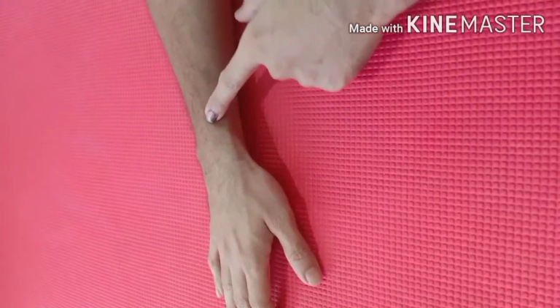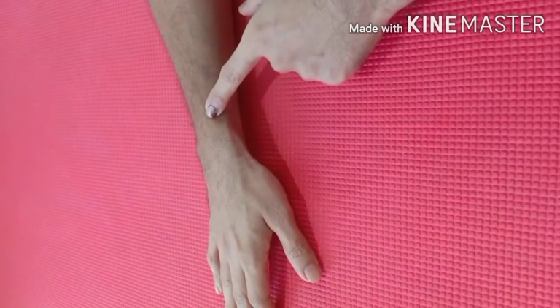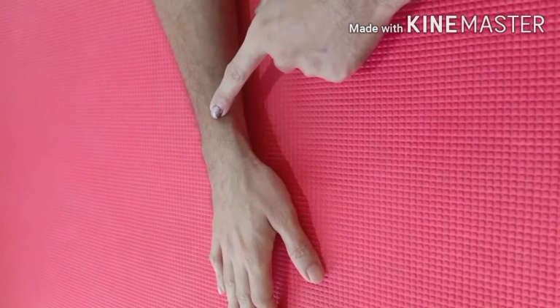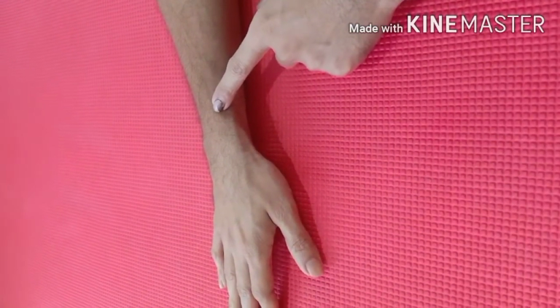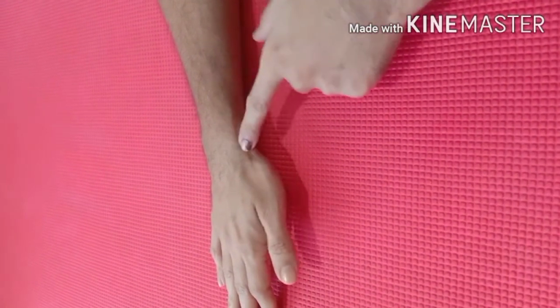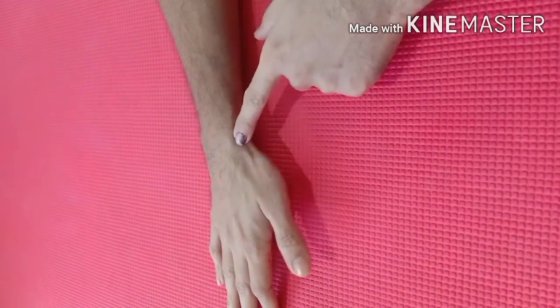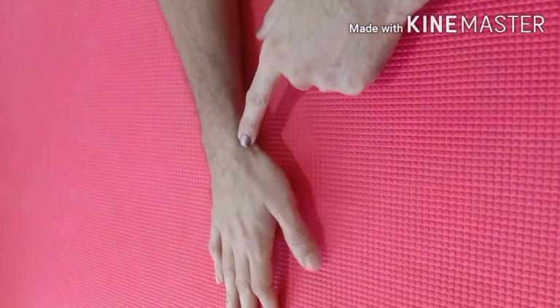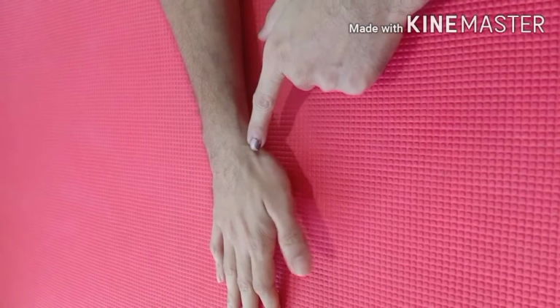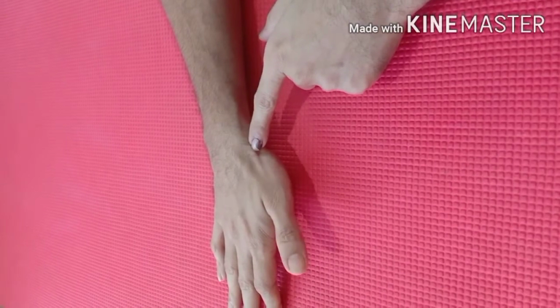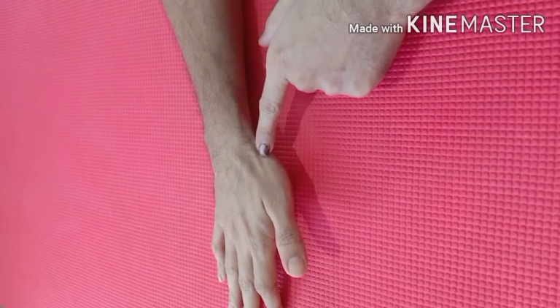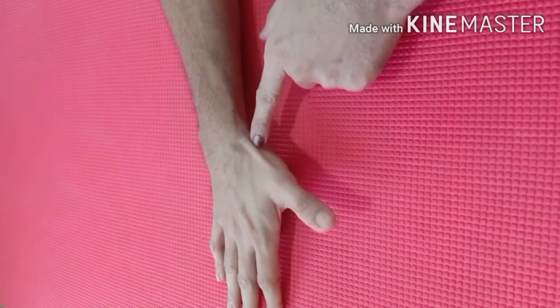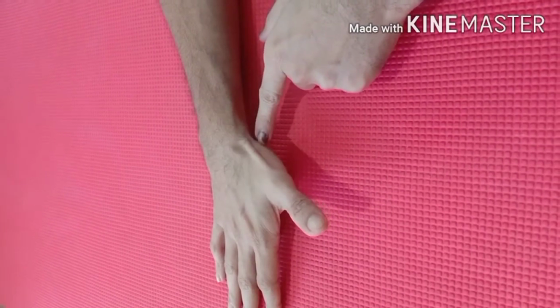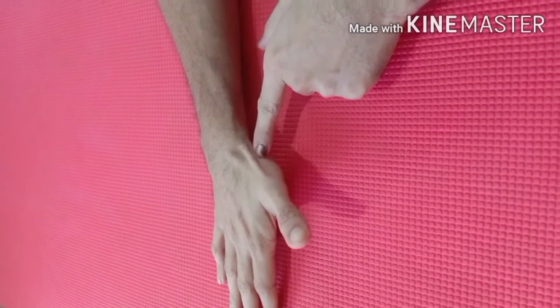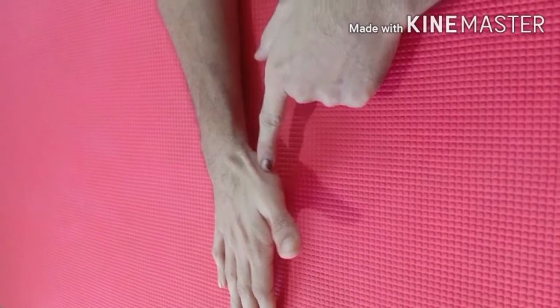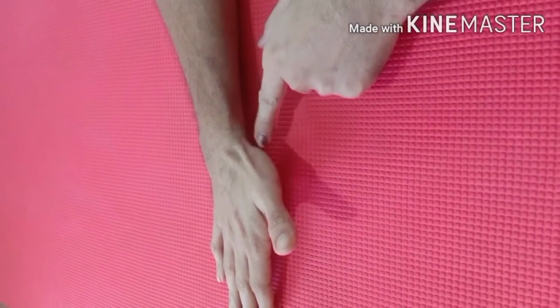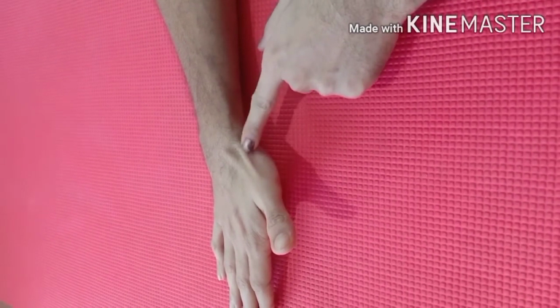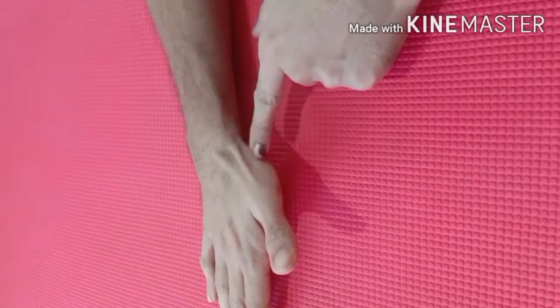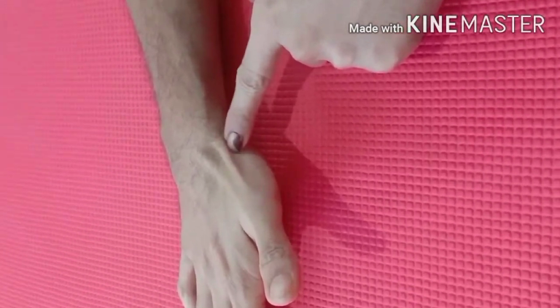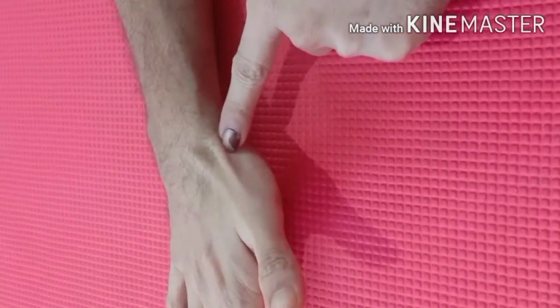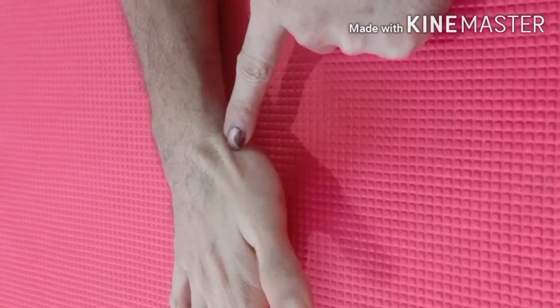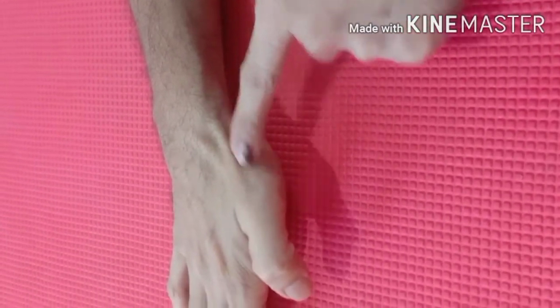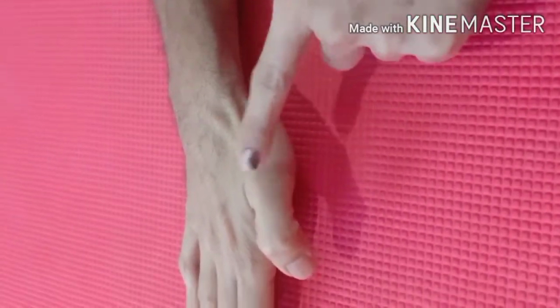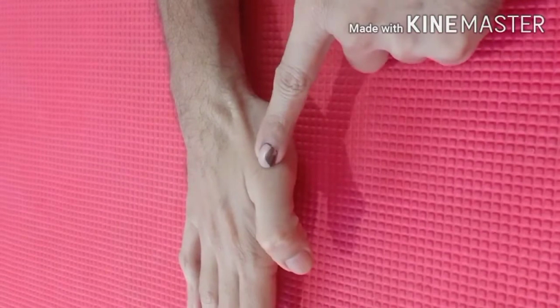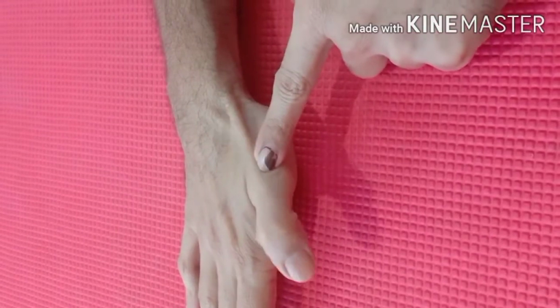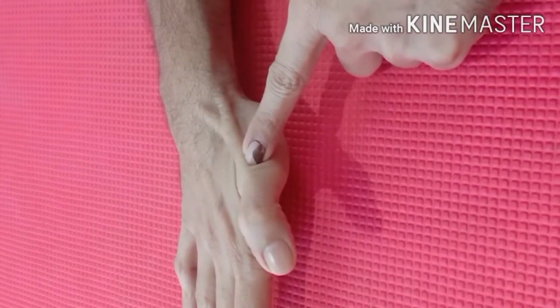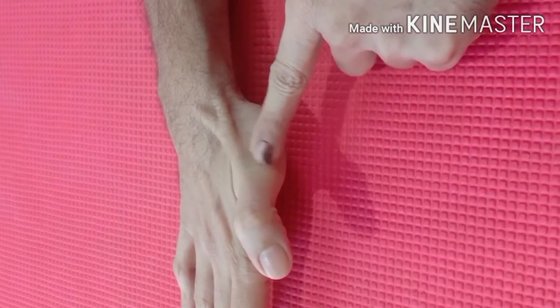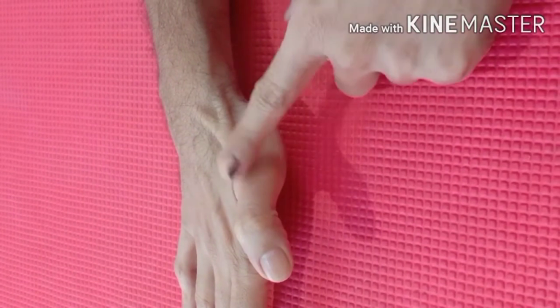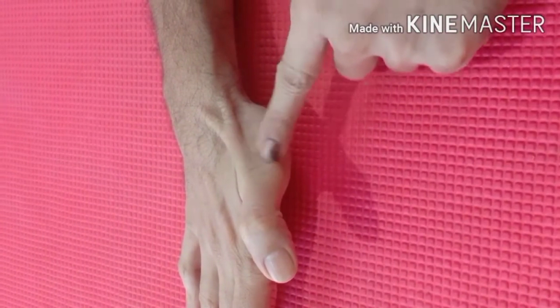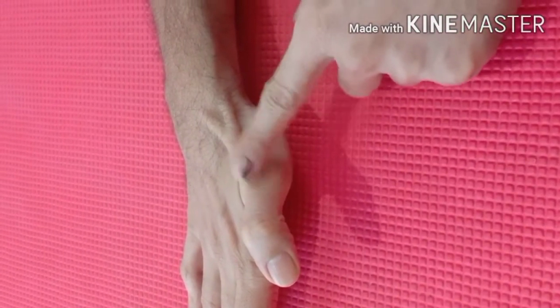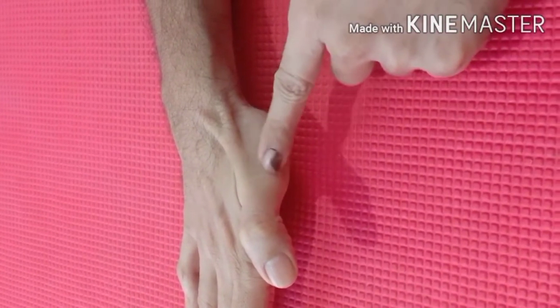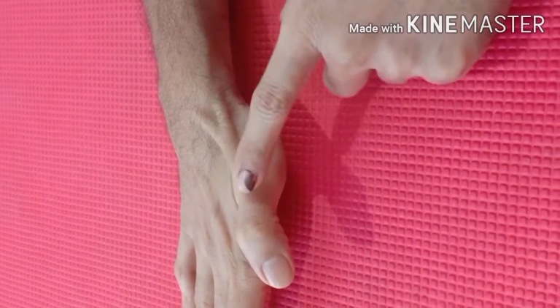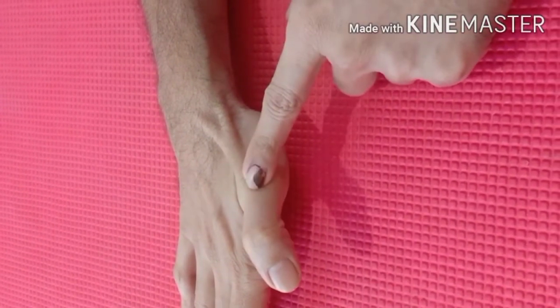The action of this muscle is abduction and extension of the thumb at the carpometacarpal joint, and extension of the thumb at the metacarpal phalangeal joint.